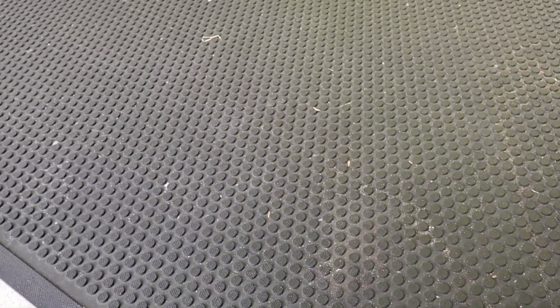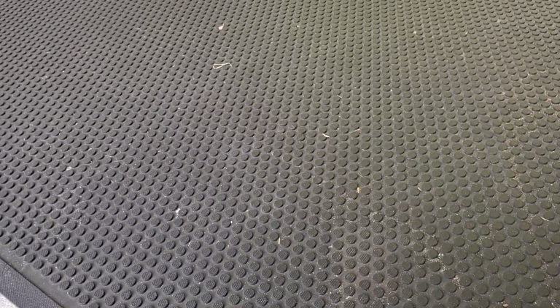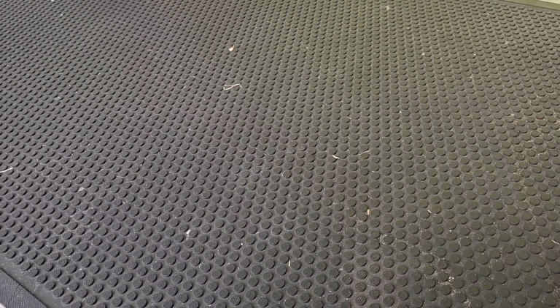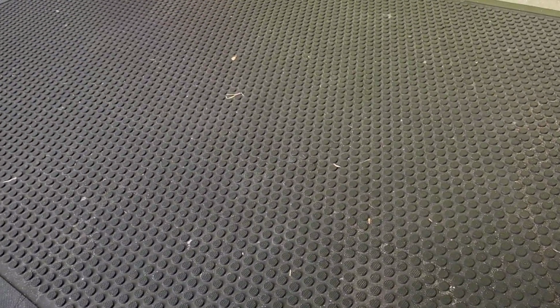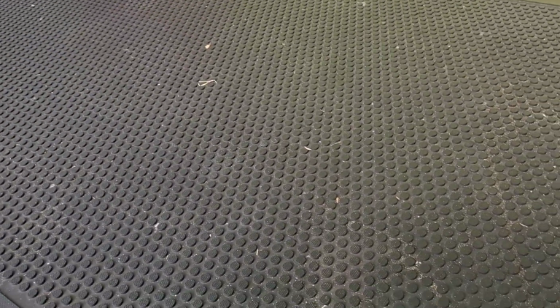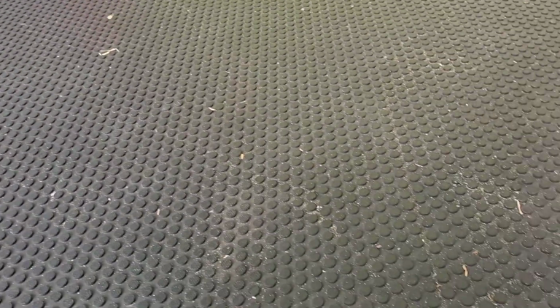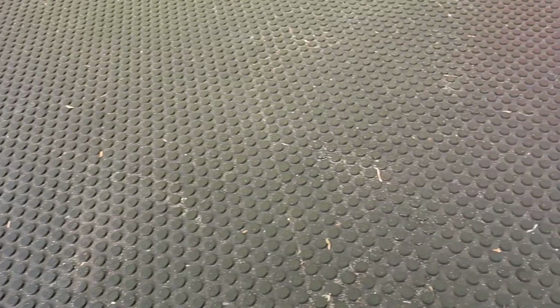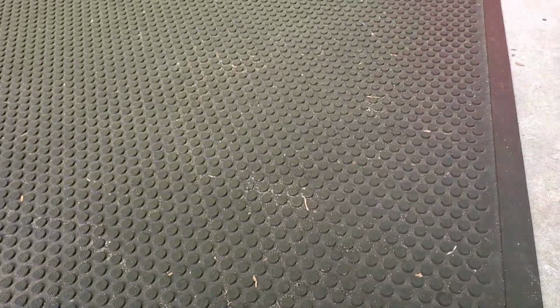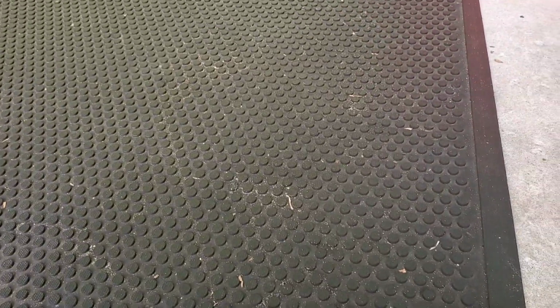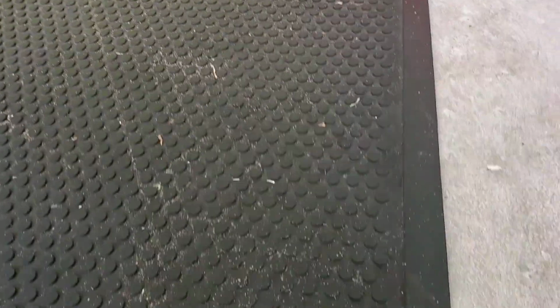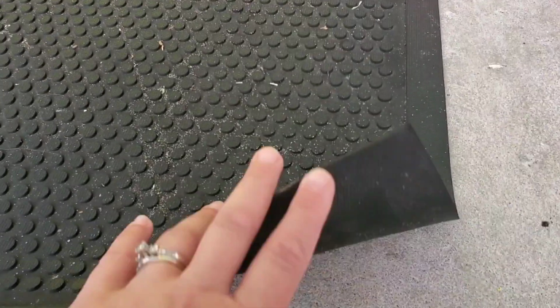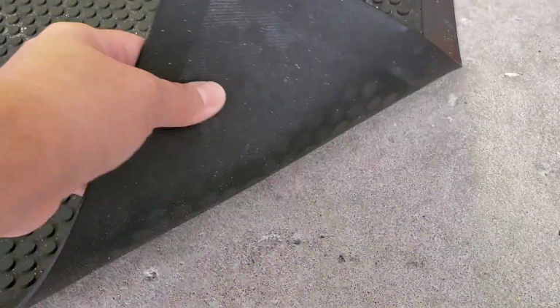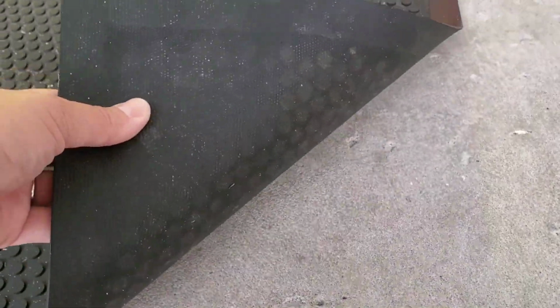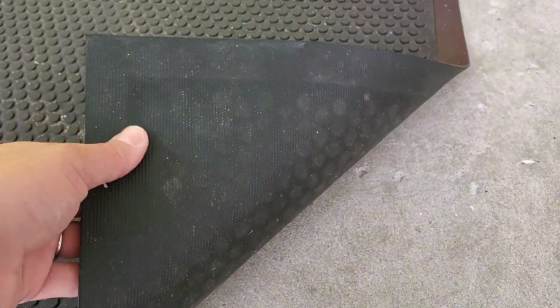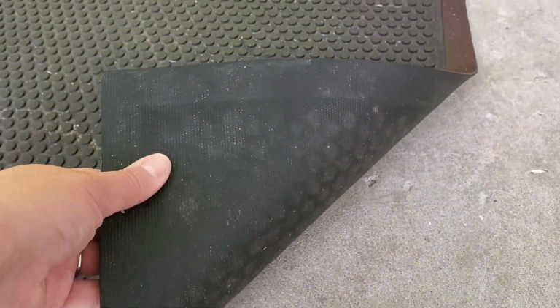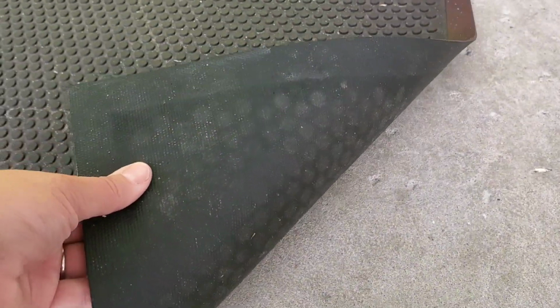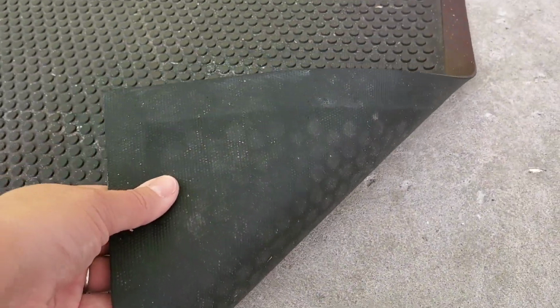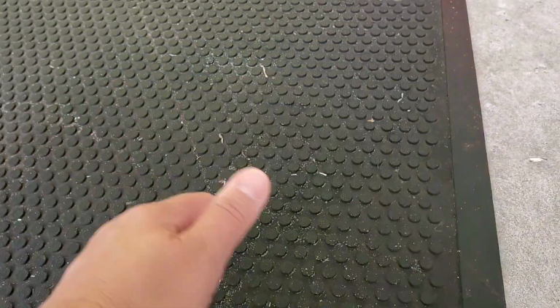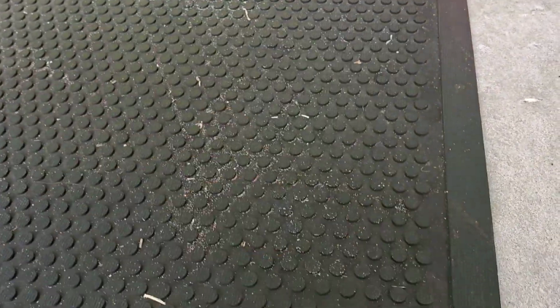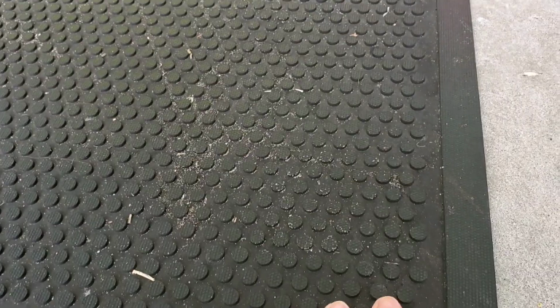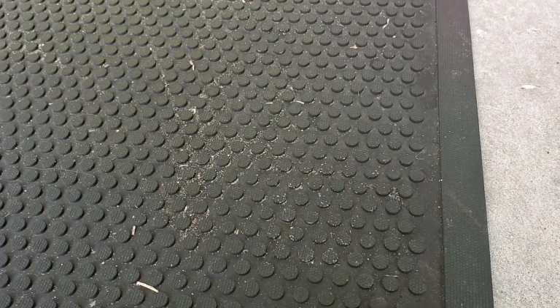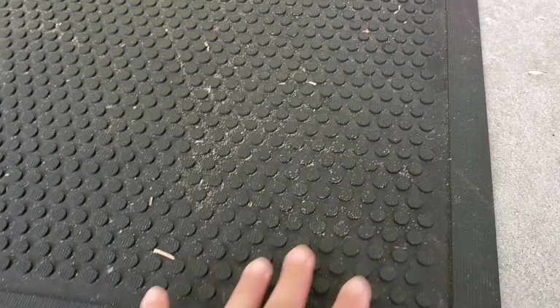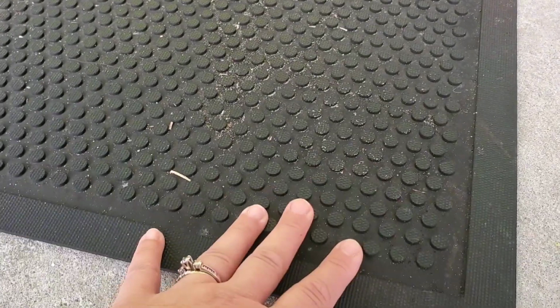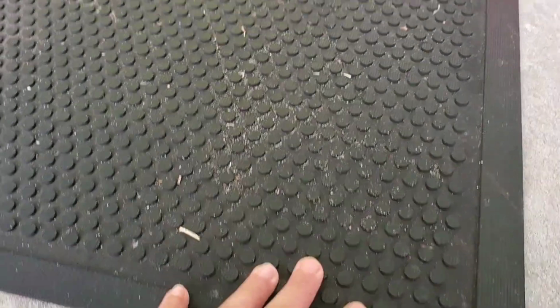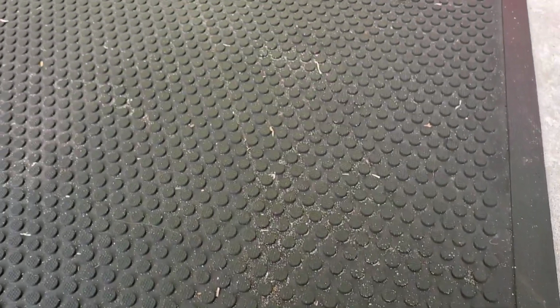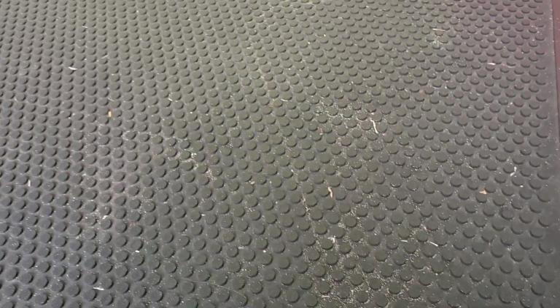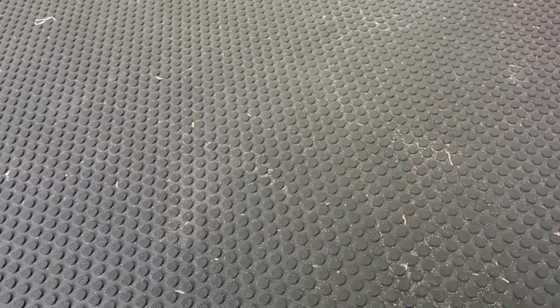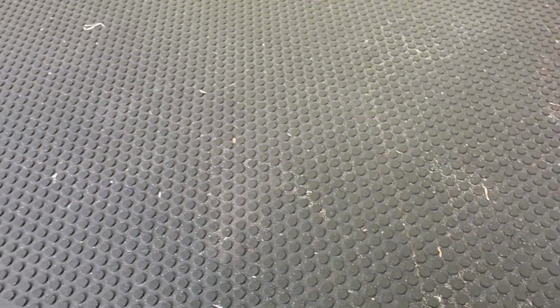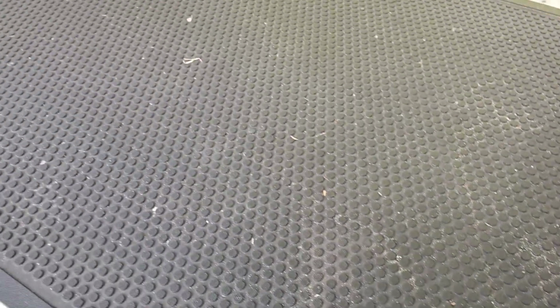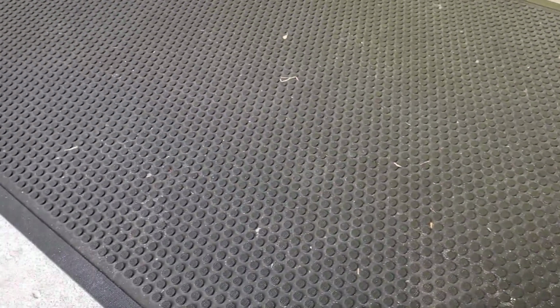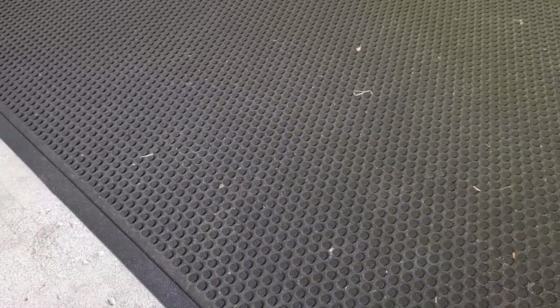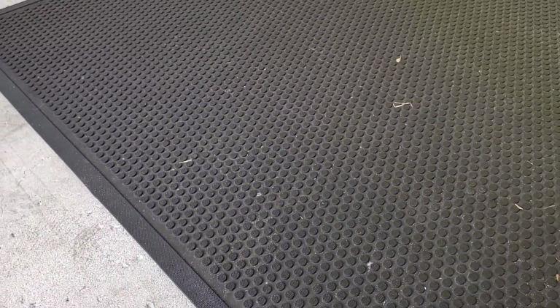As you can see, it's already caught a lot here from people coming in and out. This is great for heavy traffic areas. This is what the back looks like — it's just a rubber mat and it stays right here in place. This is not a mat that's going to slide around on the floor.